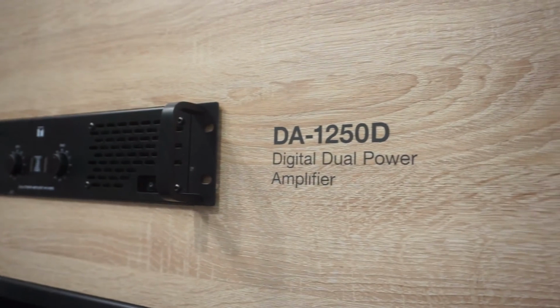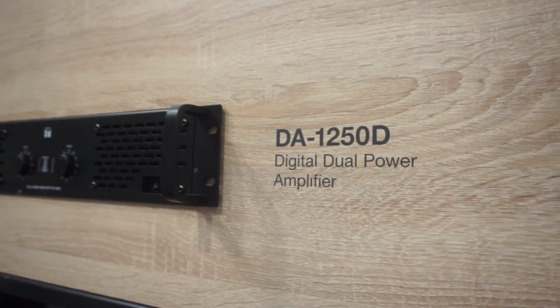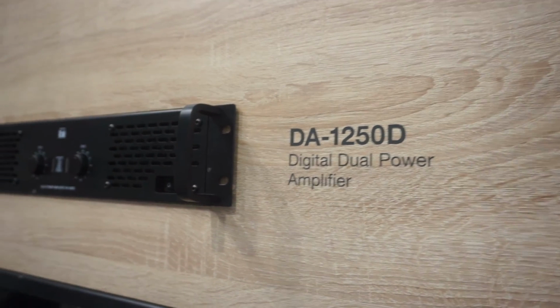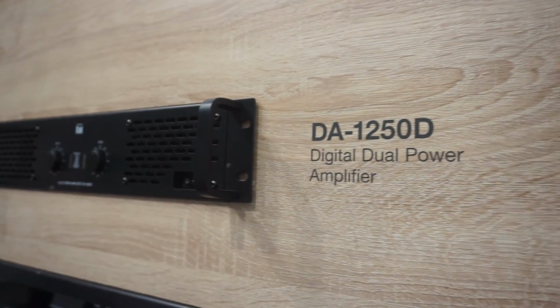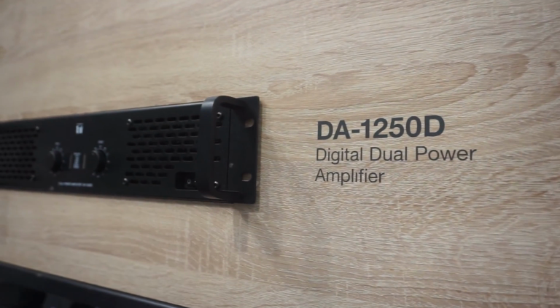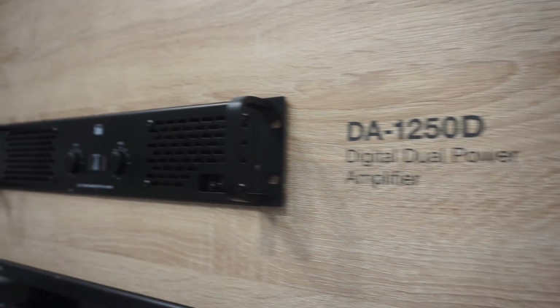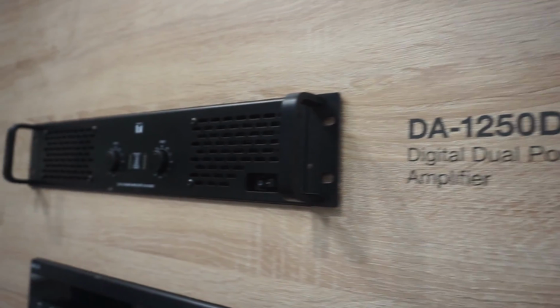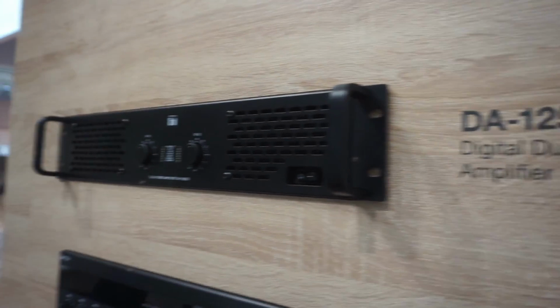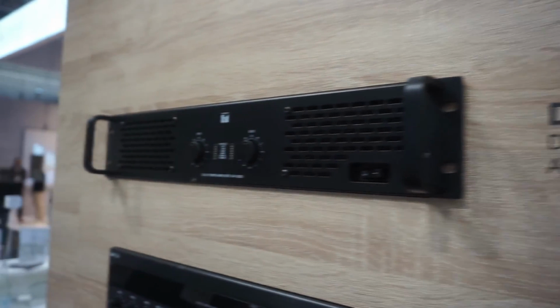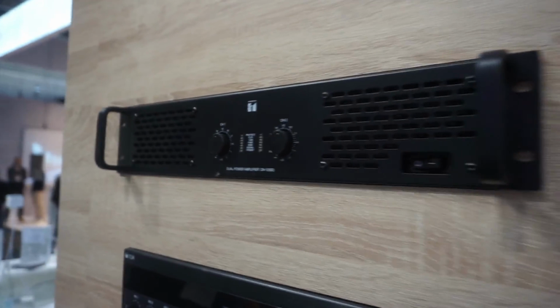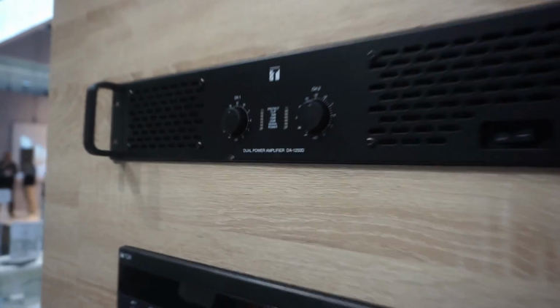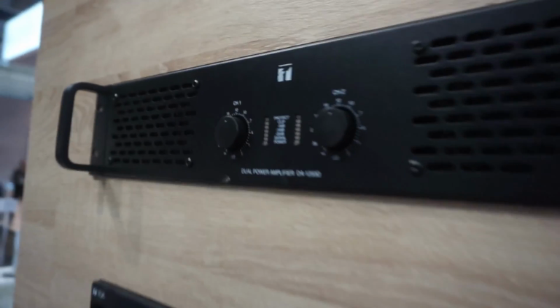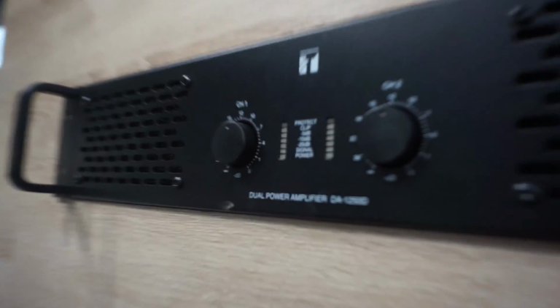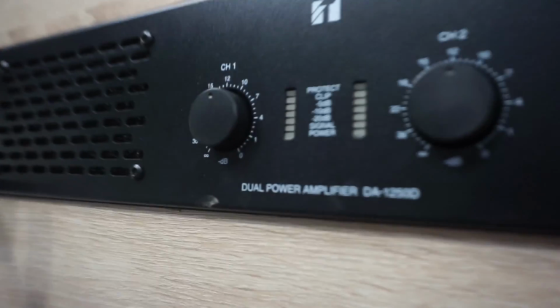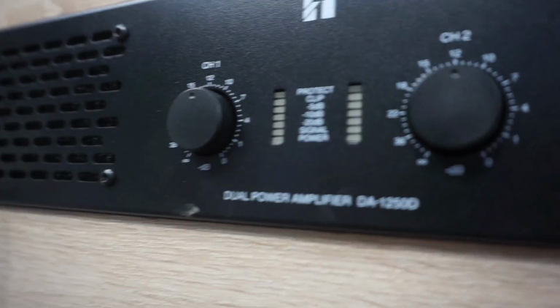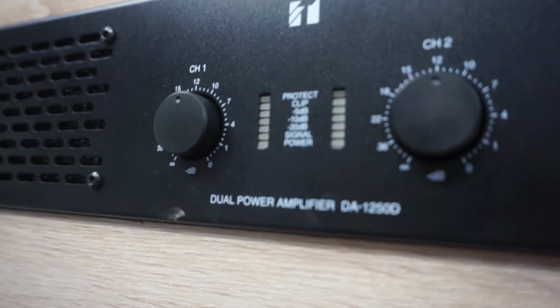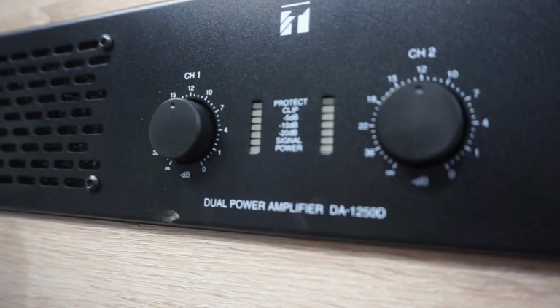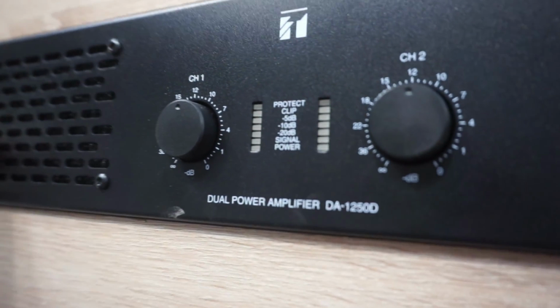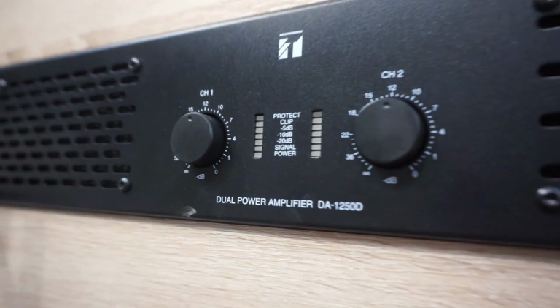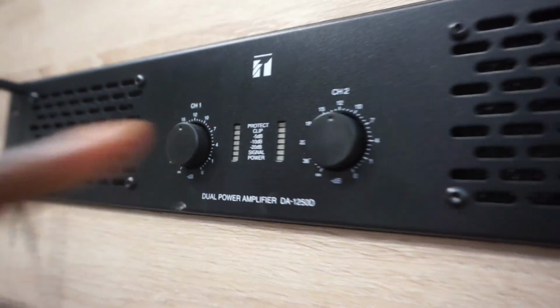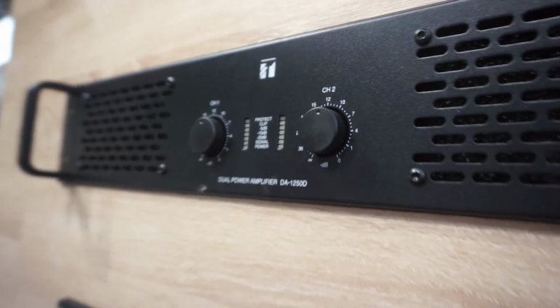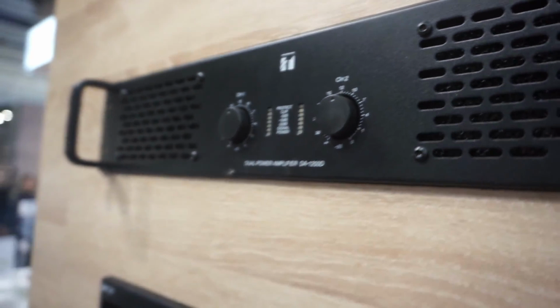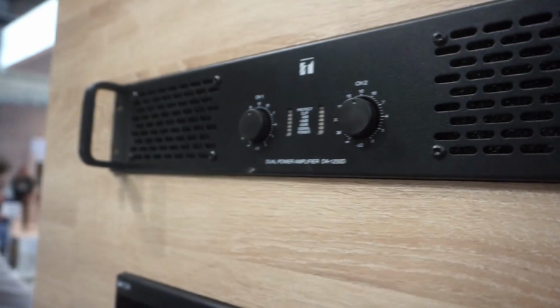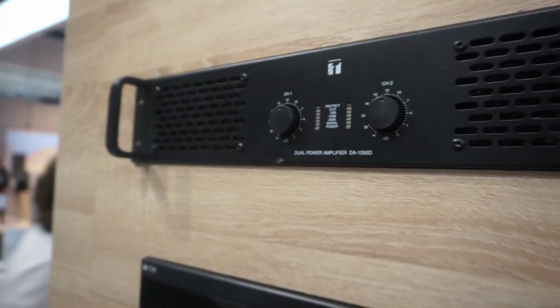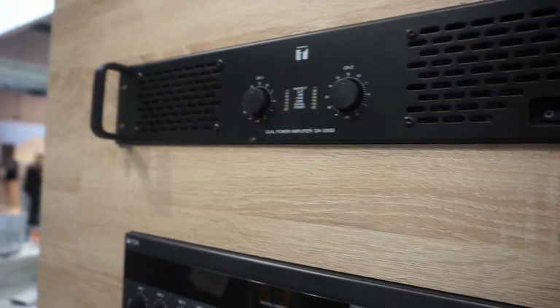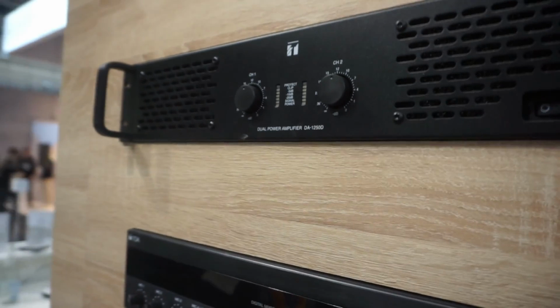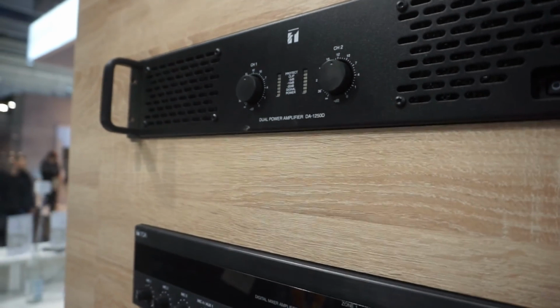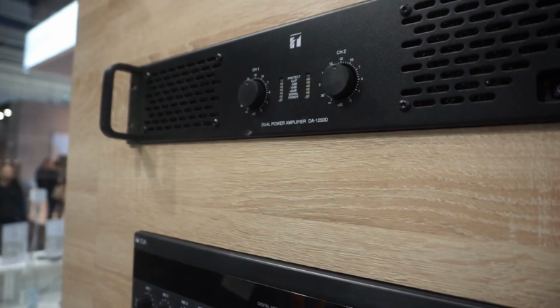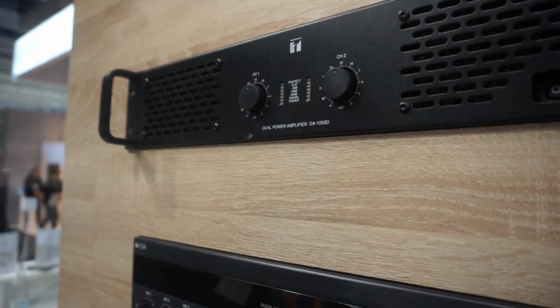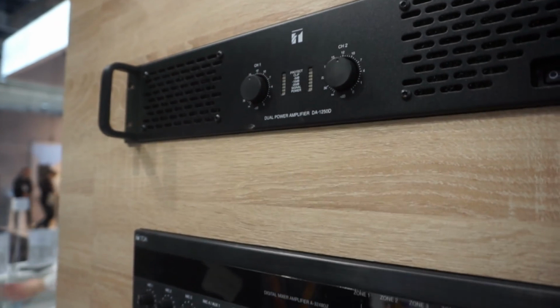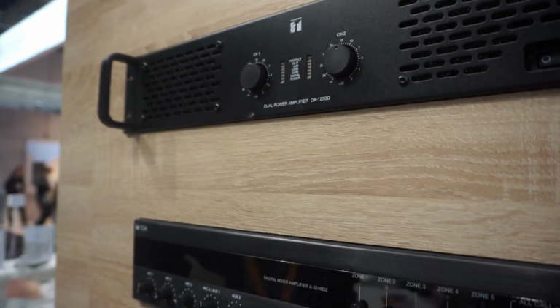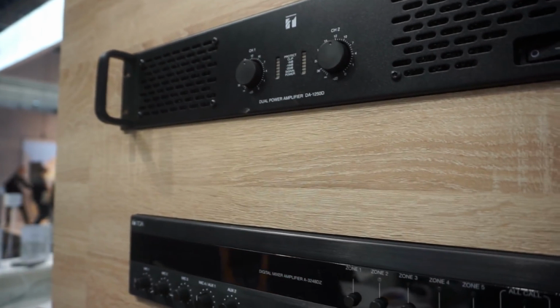We have the DA-1250D — it's a dual power amplifier with two channels, each channel rated at 1000 watts. It is a very good digital dual power amplifier.